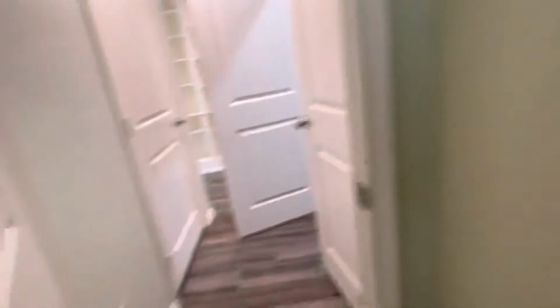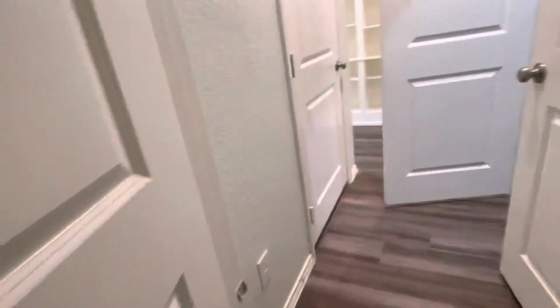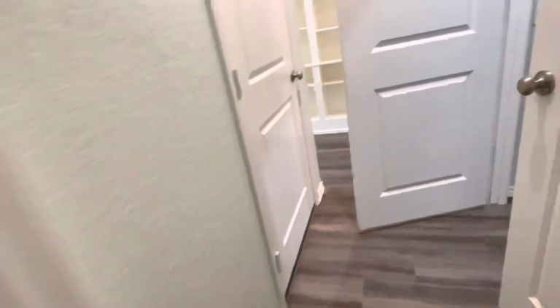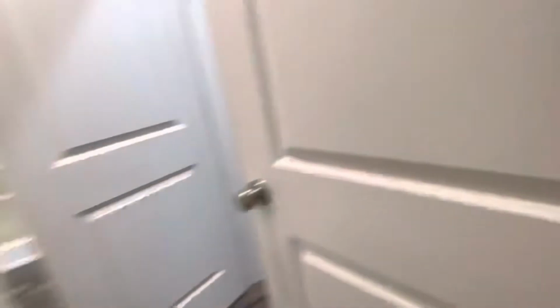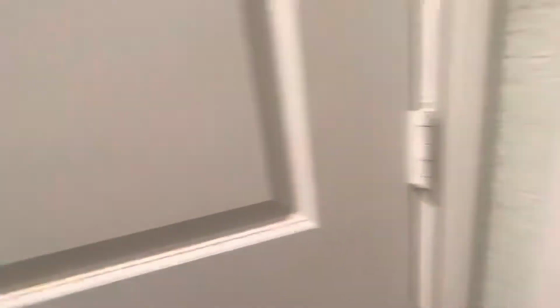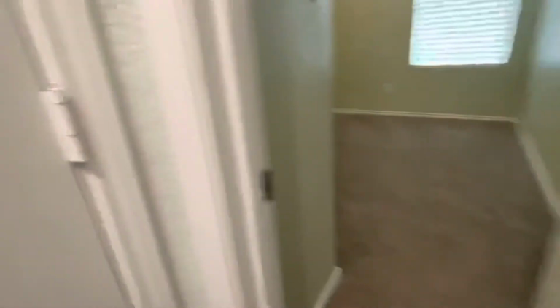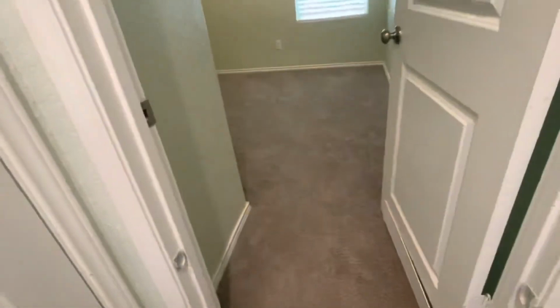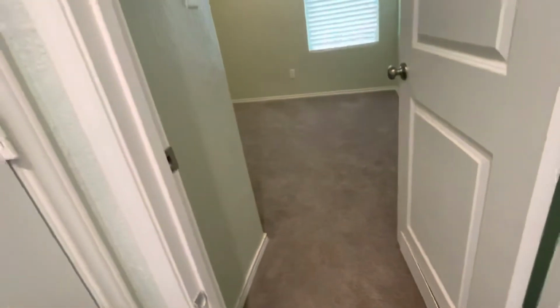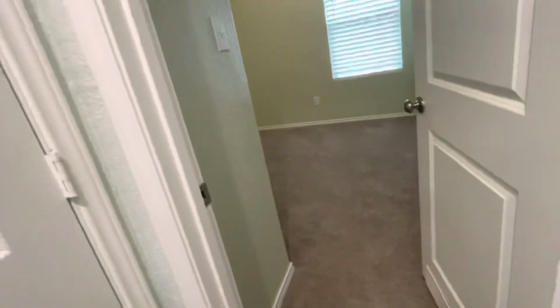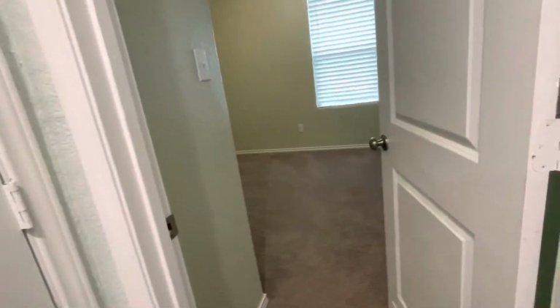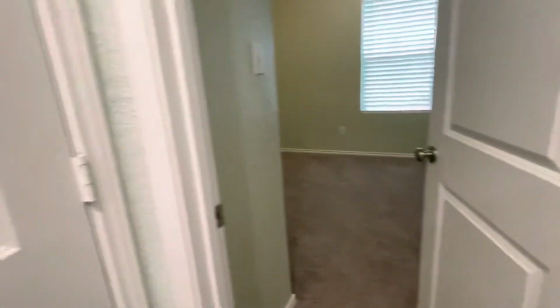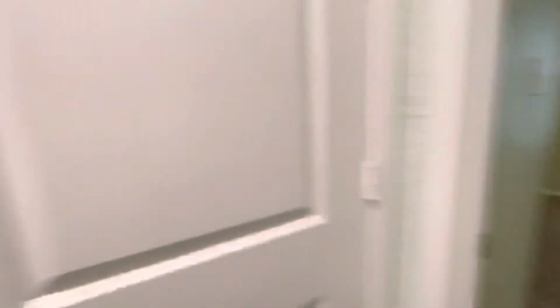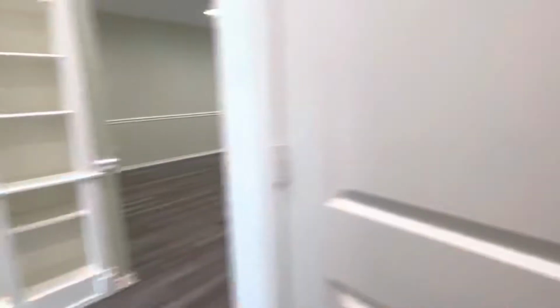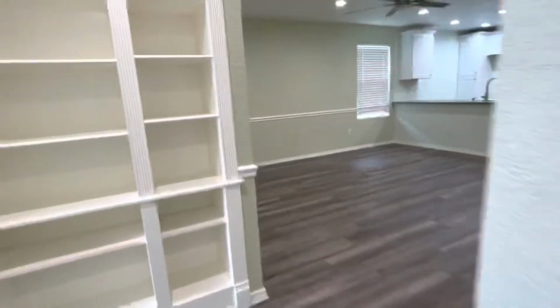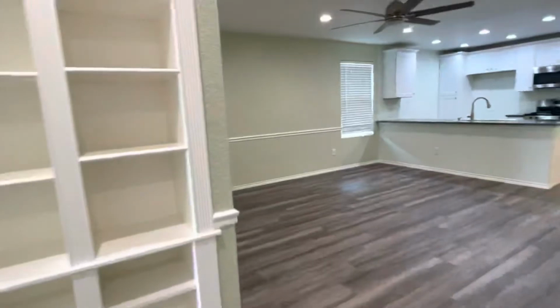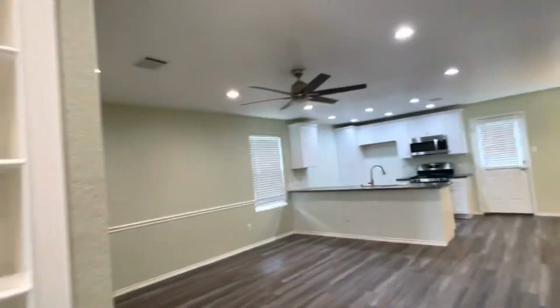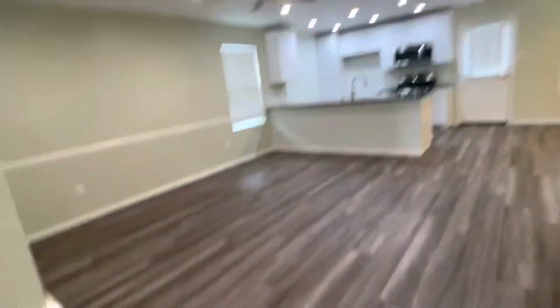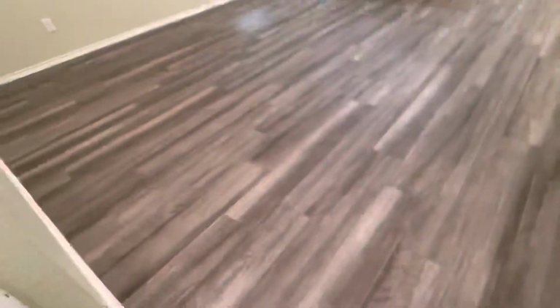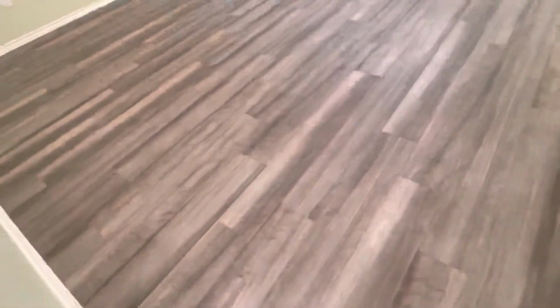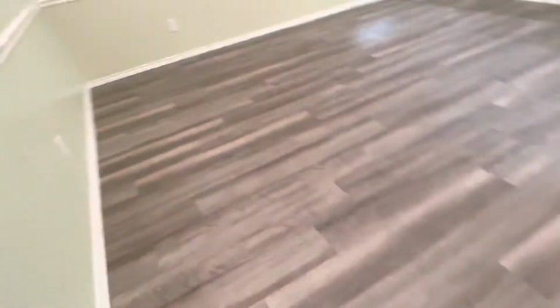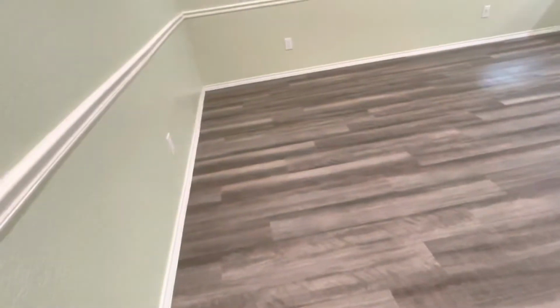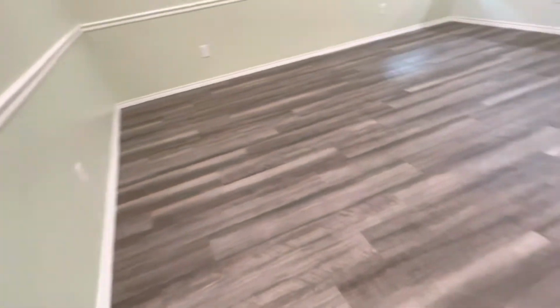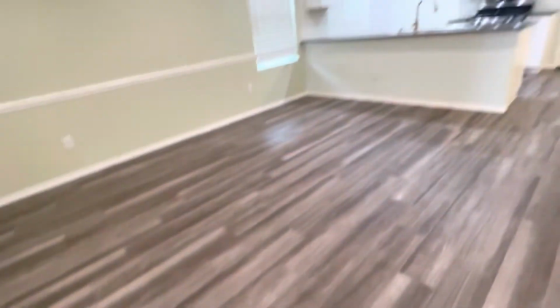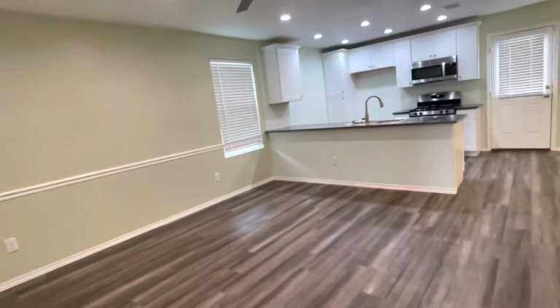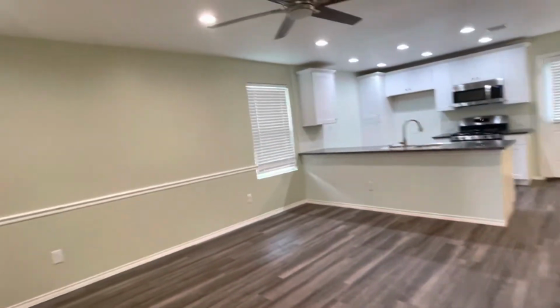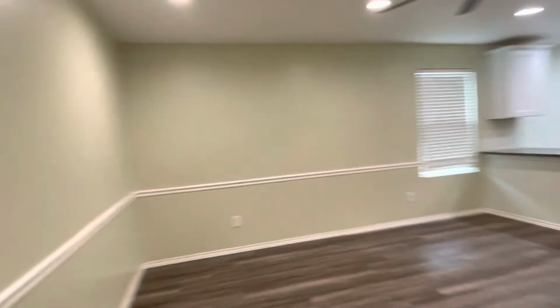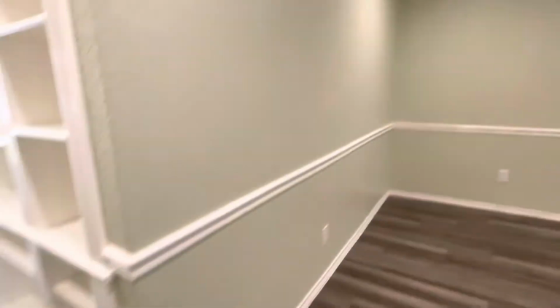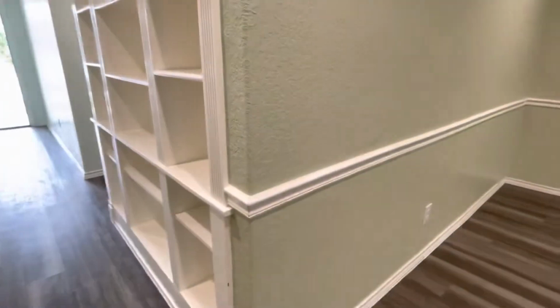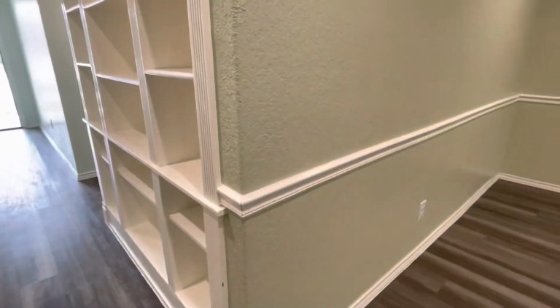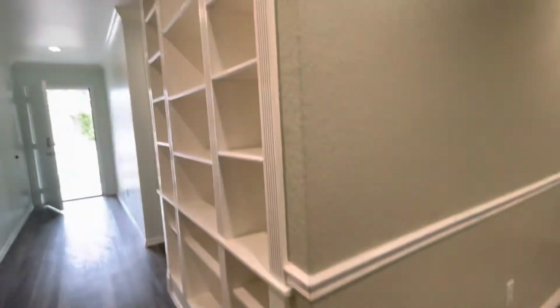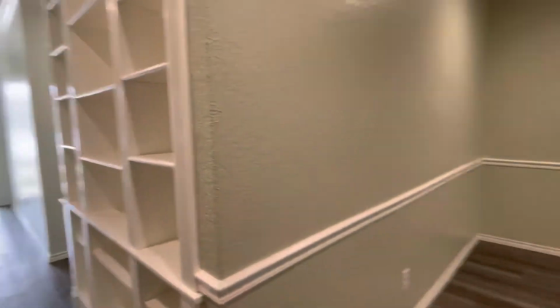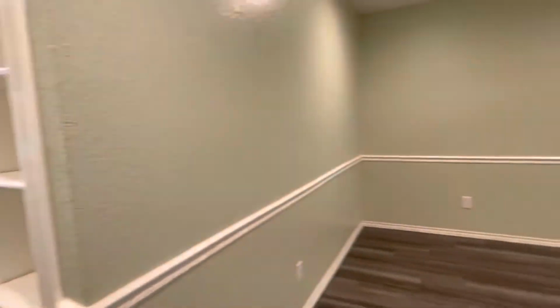Carpet in the bedrooms only. This floor is really nice flooring. Got nice crown molding there.